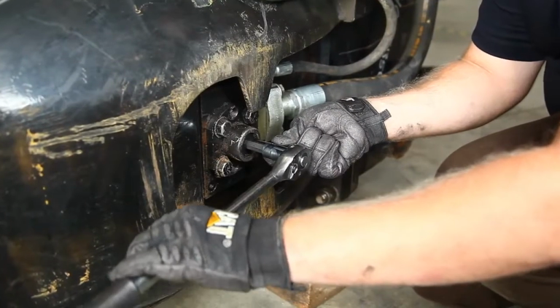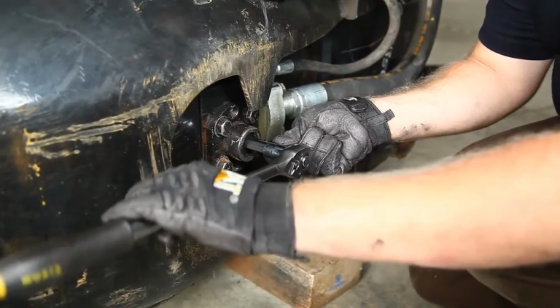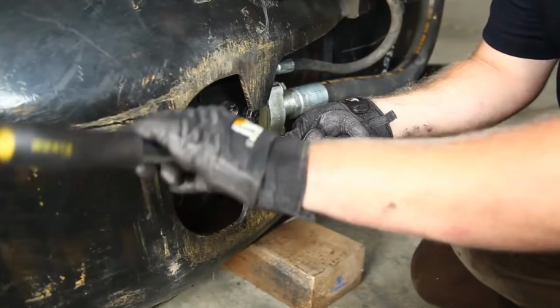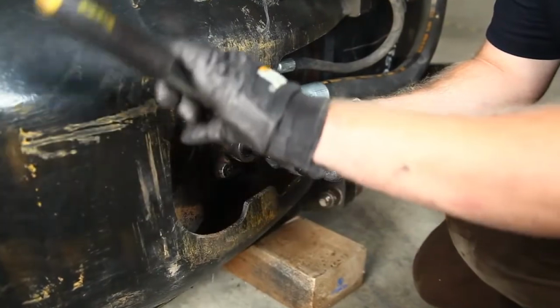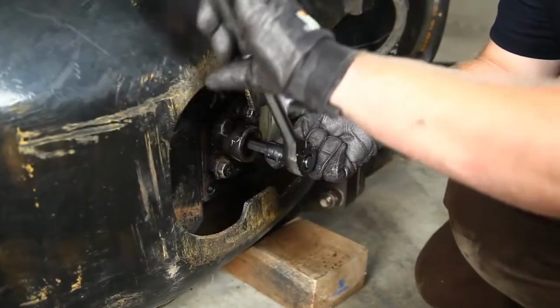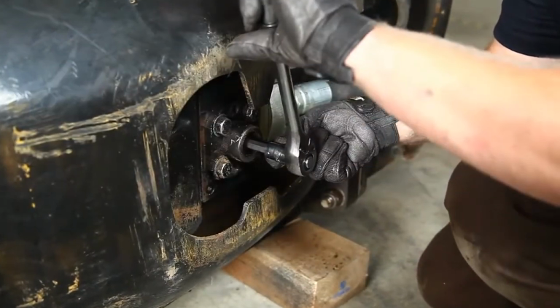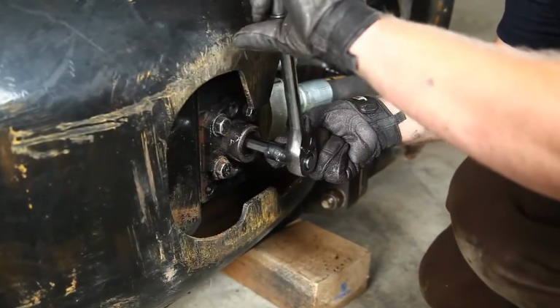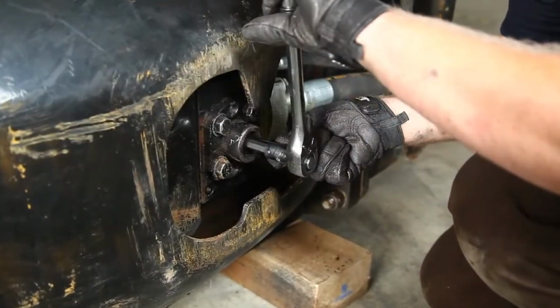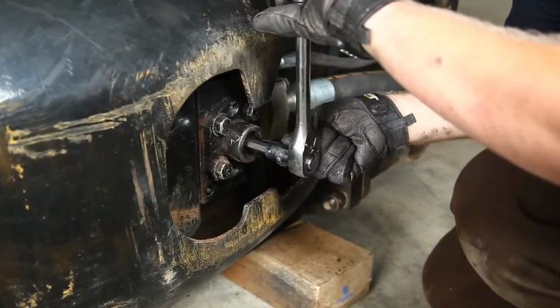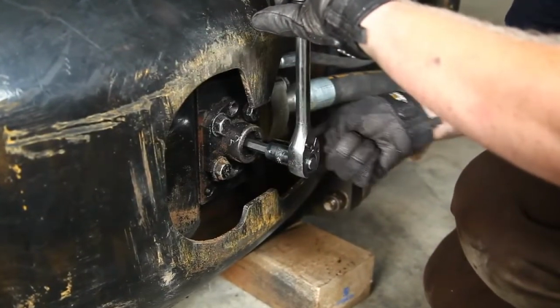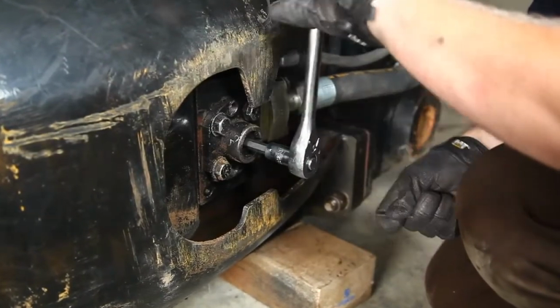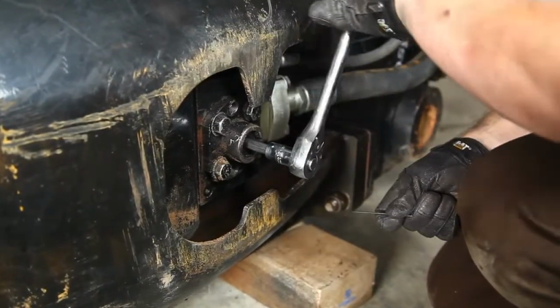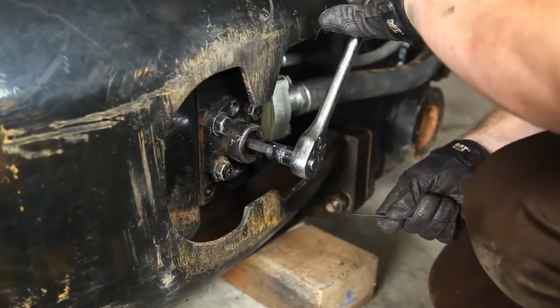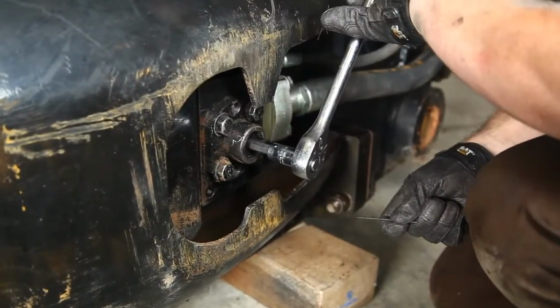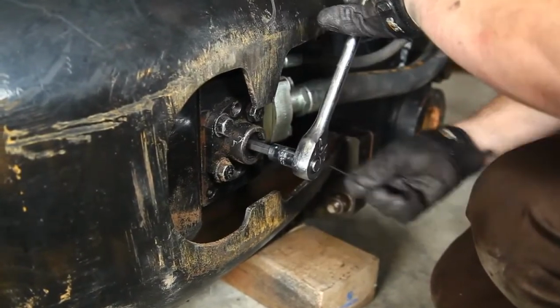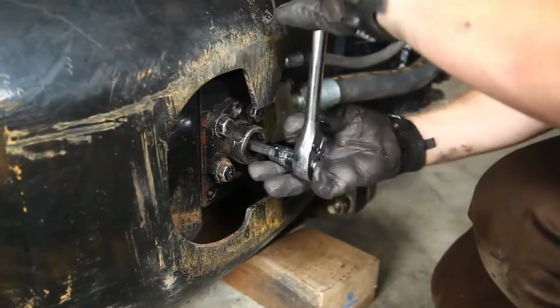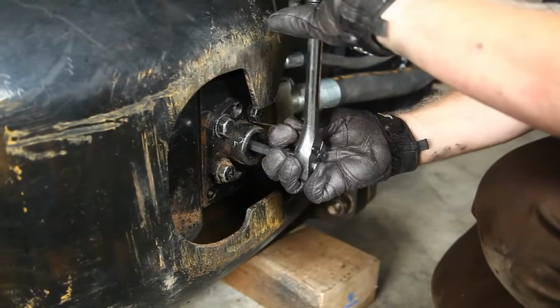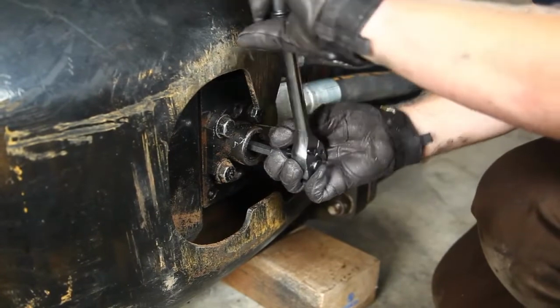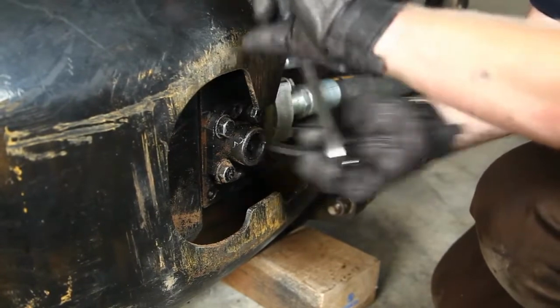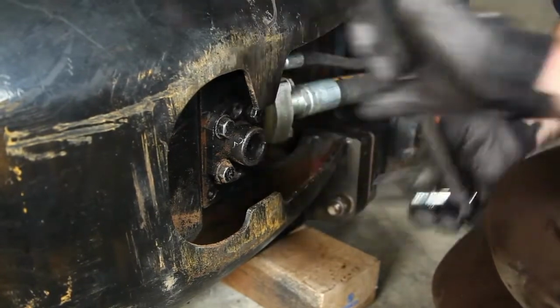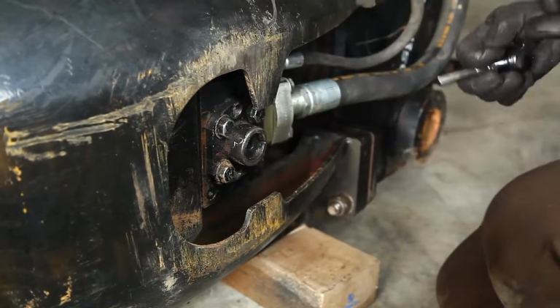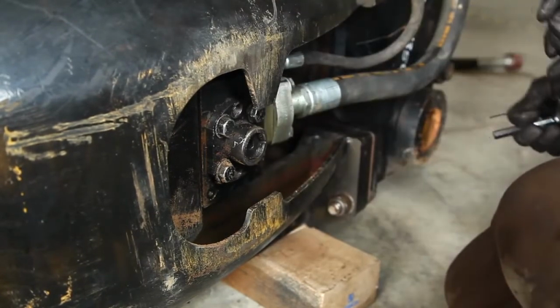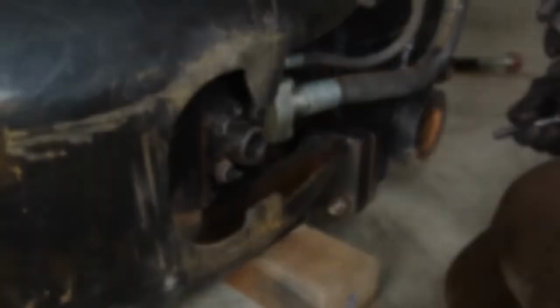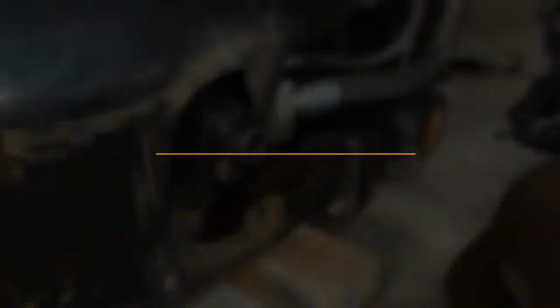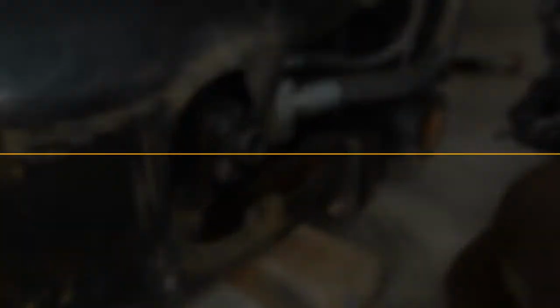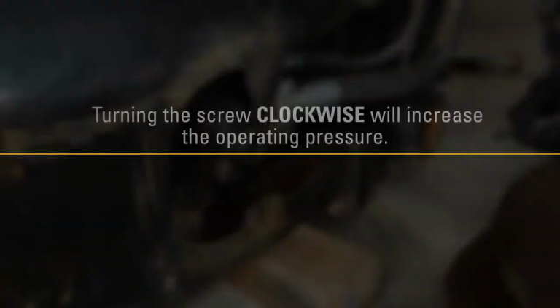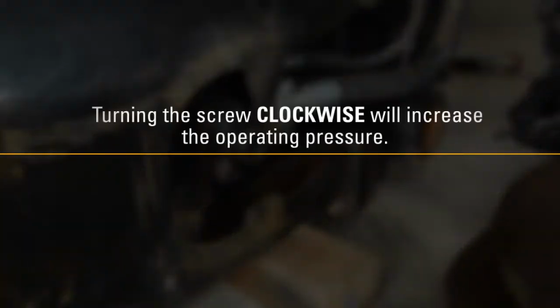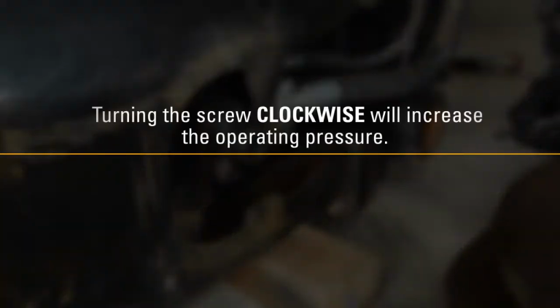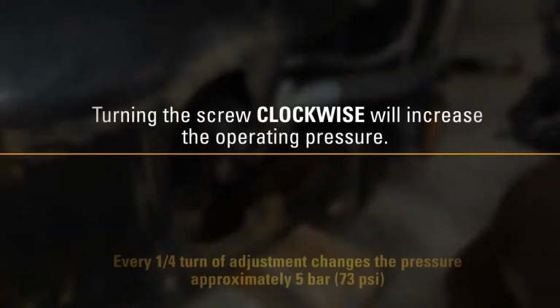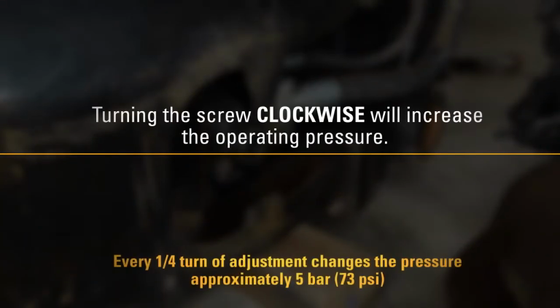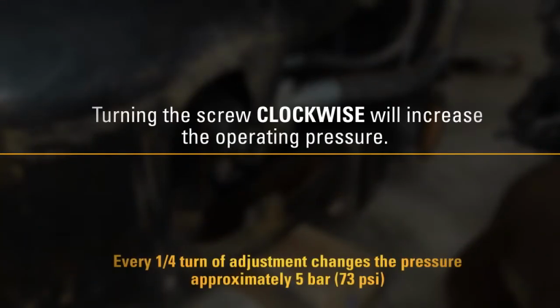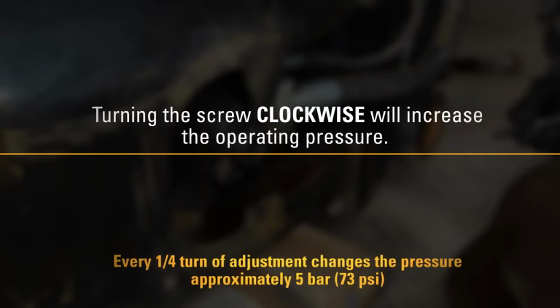While the locking dowel is depressed, use a 2 mm Allen wrench to depress the locking dowel behind the adjustment screw, then use a 12 mm Allen socket to adjust the pressure control valve adjusting screw. Turning the screw clockwise will increase the operating pressure.